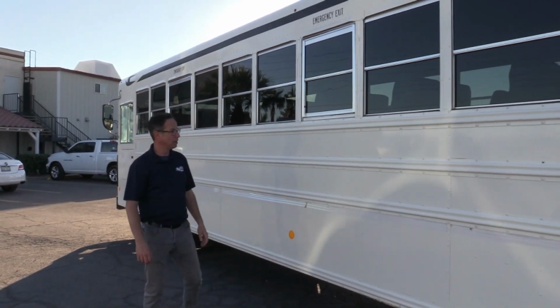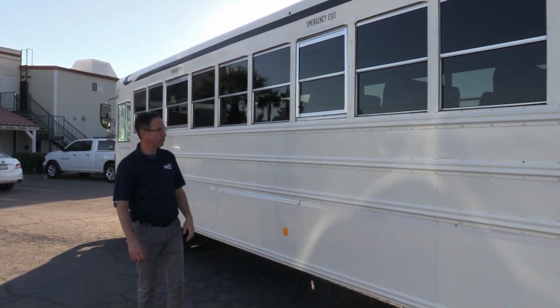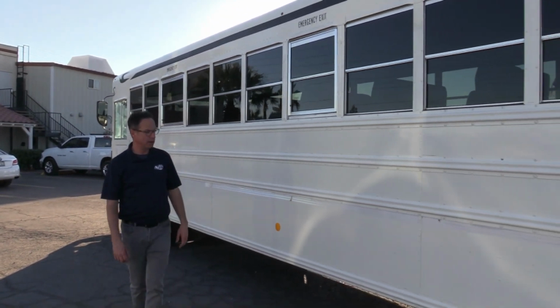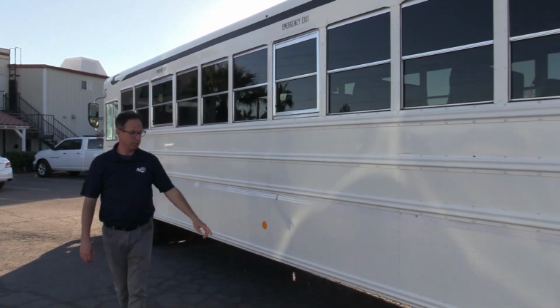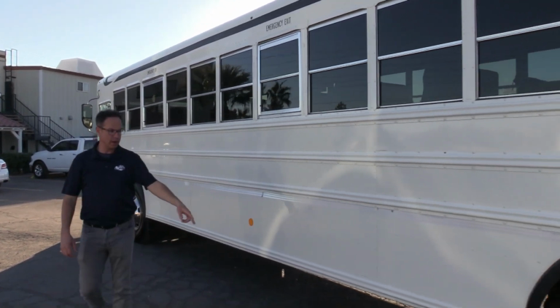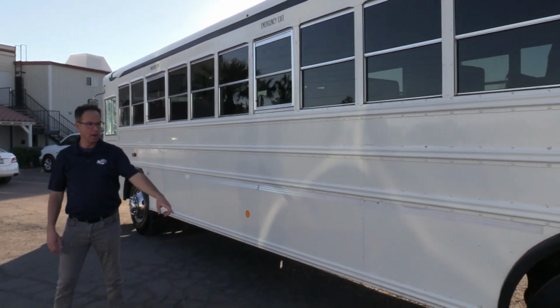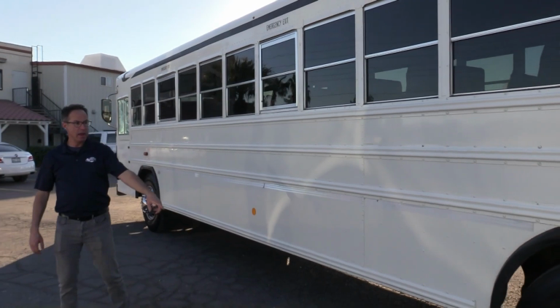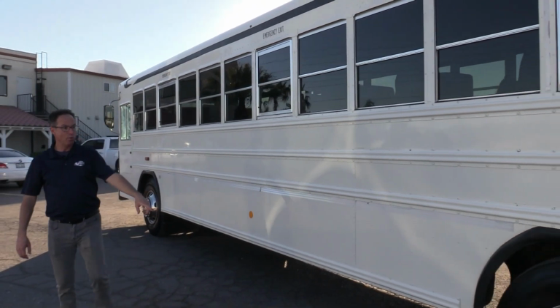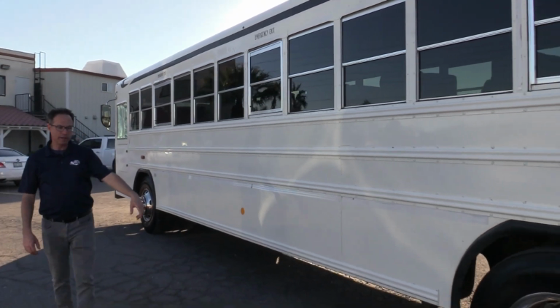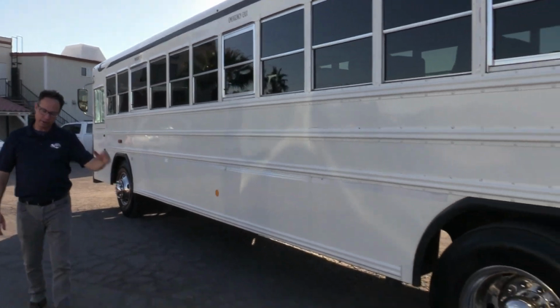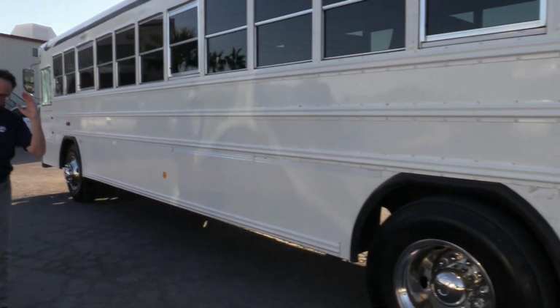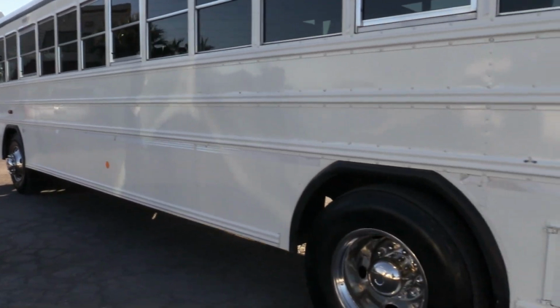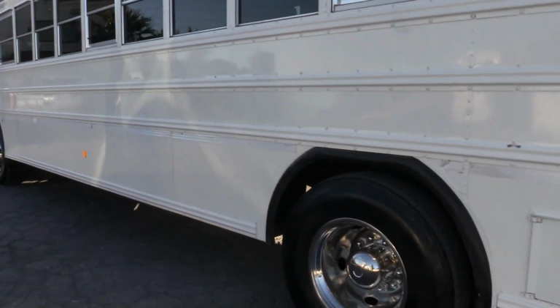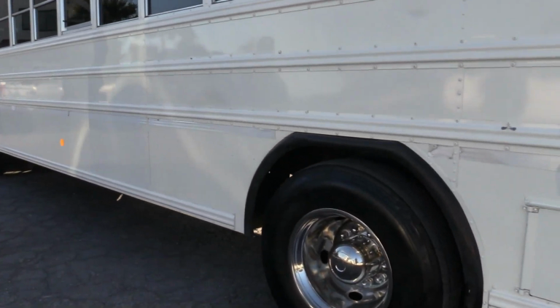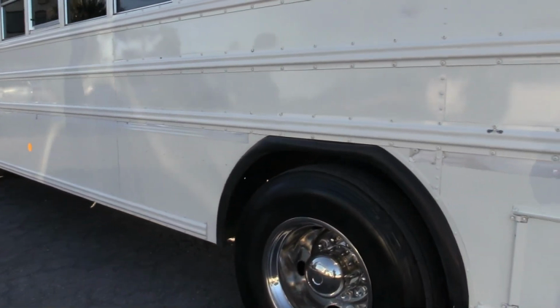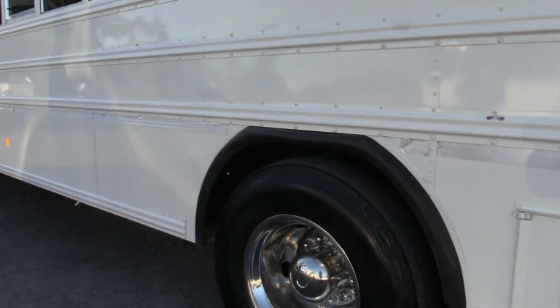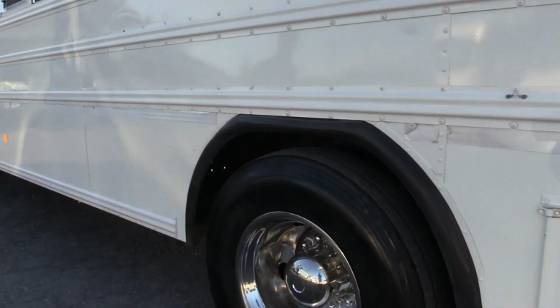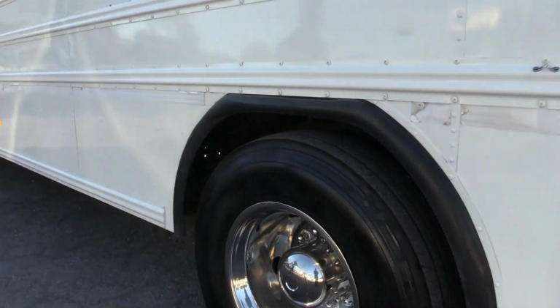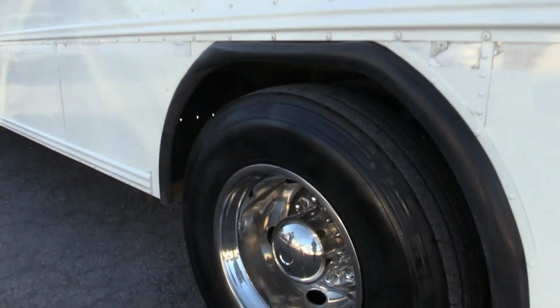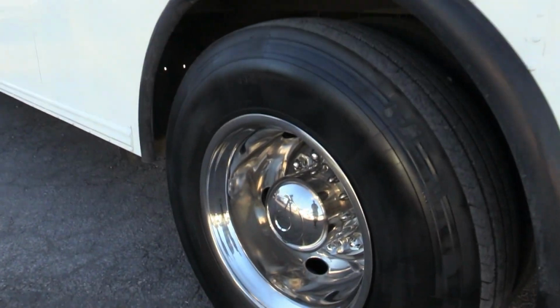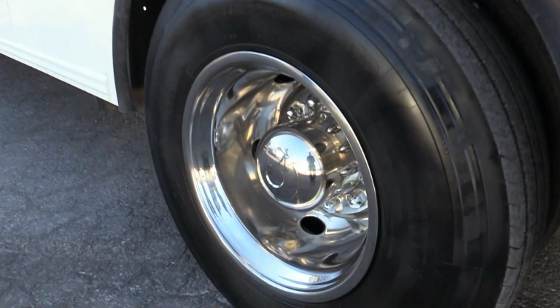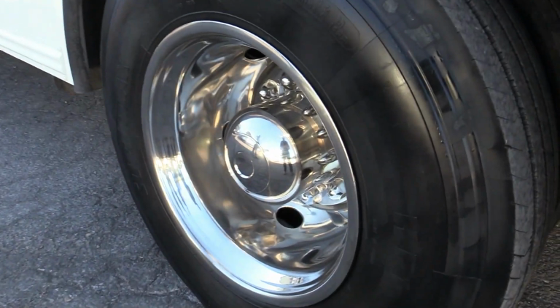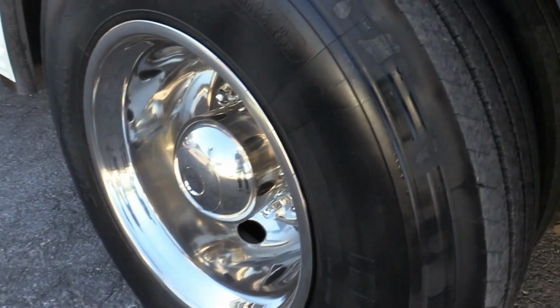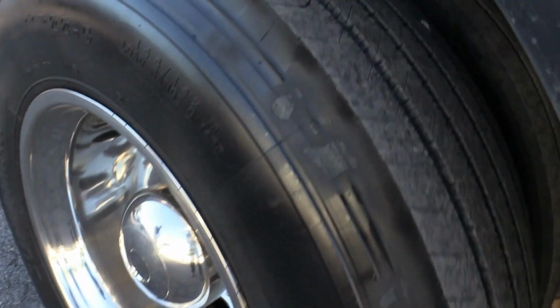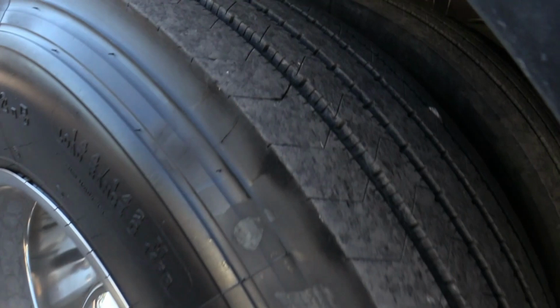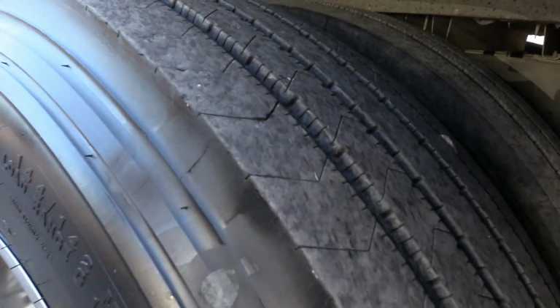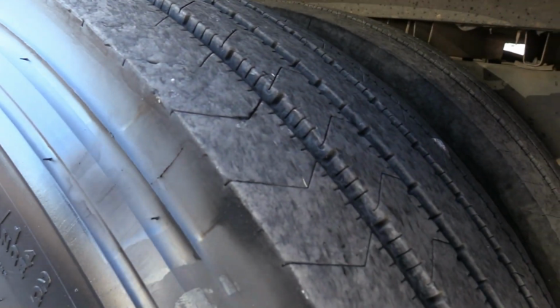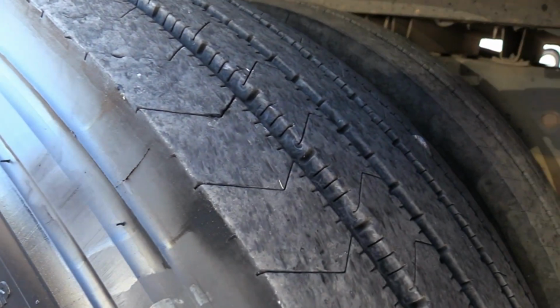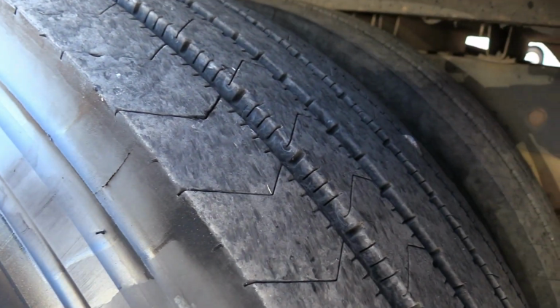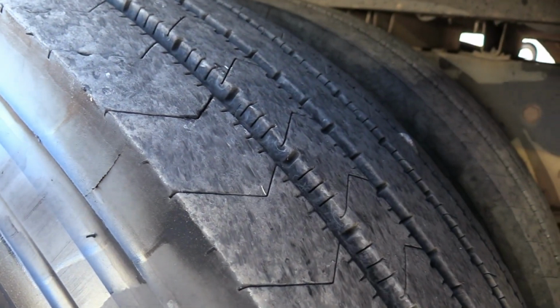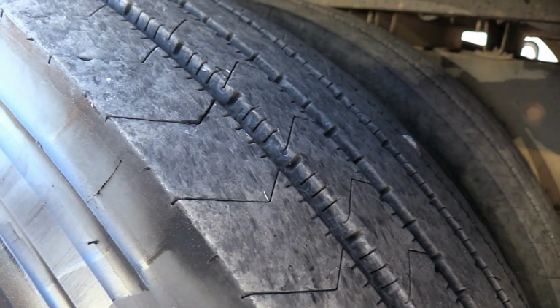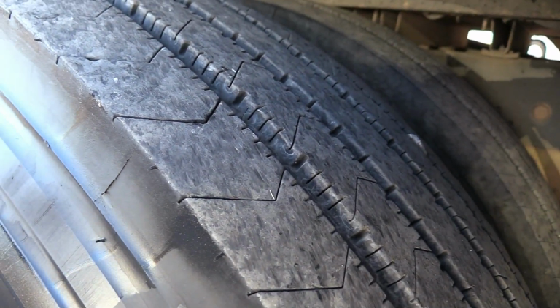With that AC in there and those tinted windows in hot climates, this is a comfy bus — you're going to be really comfortable in there. Rear tires, same story. Just awesome tires on this bus.